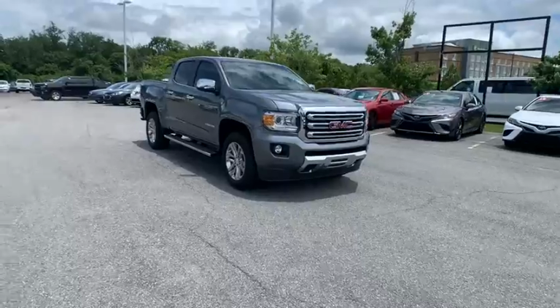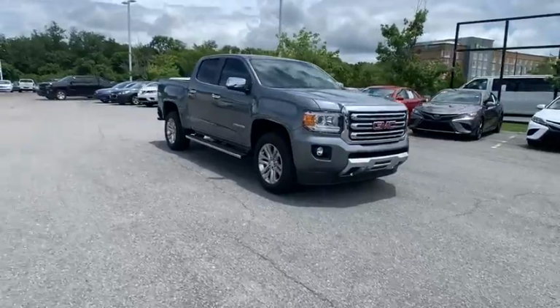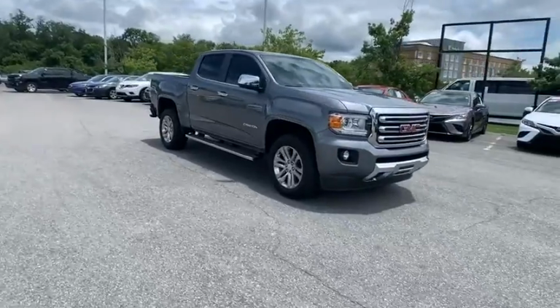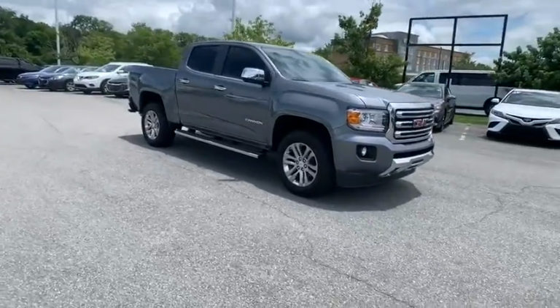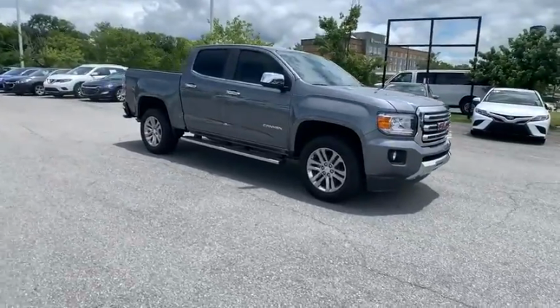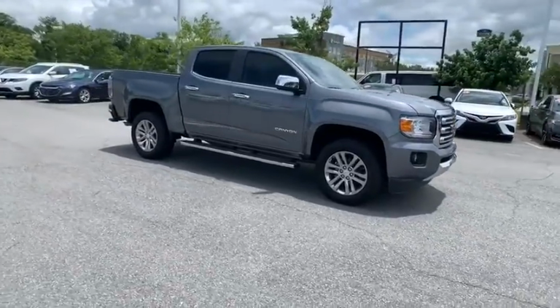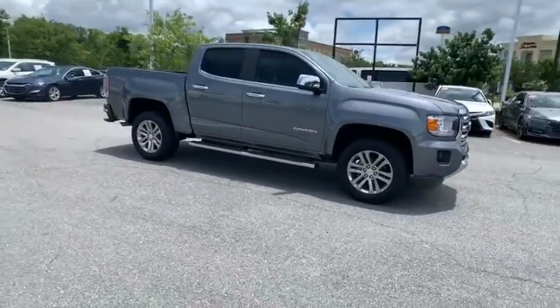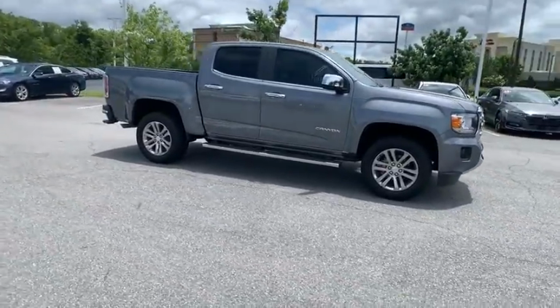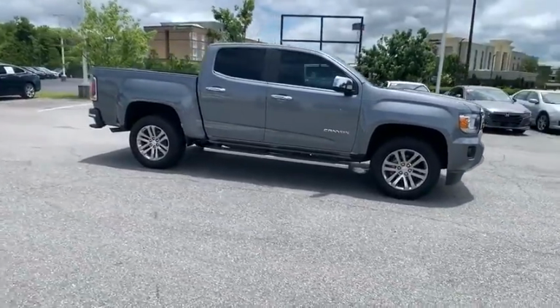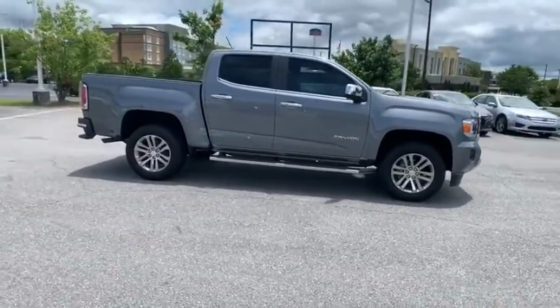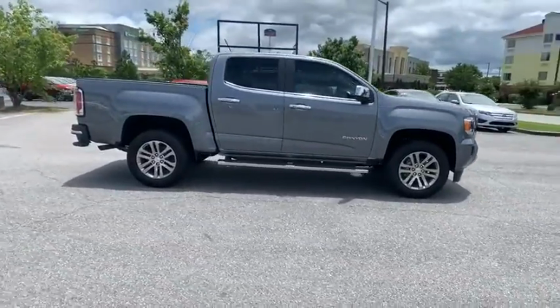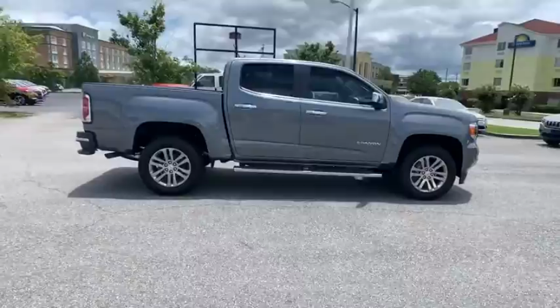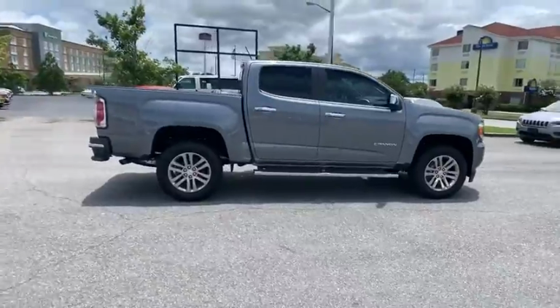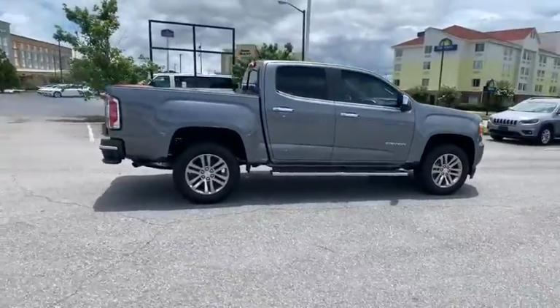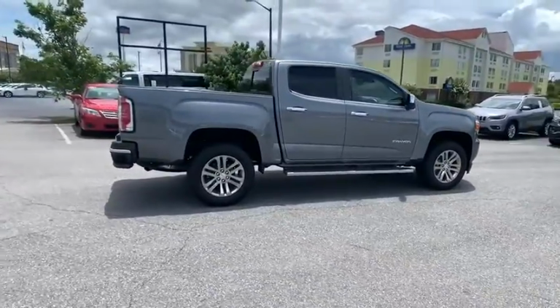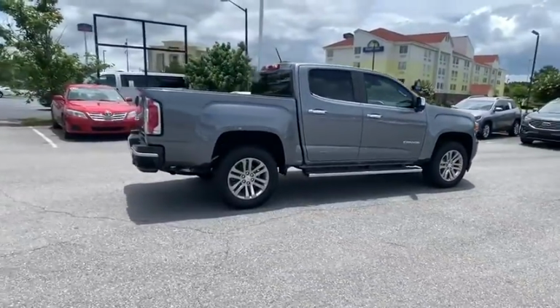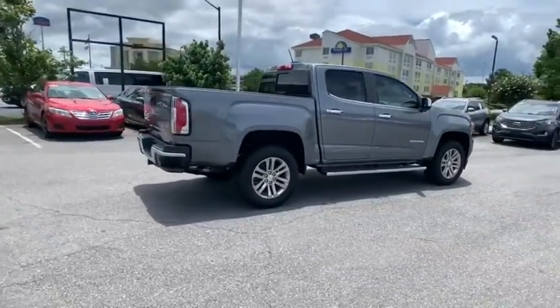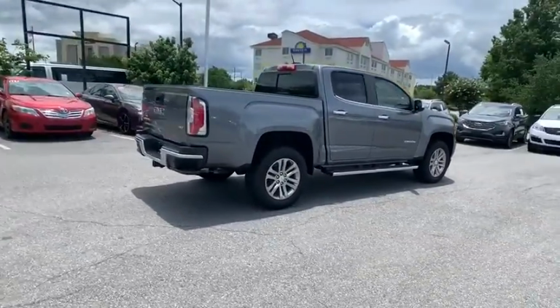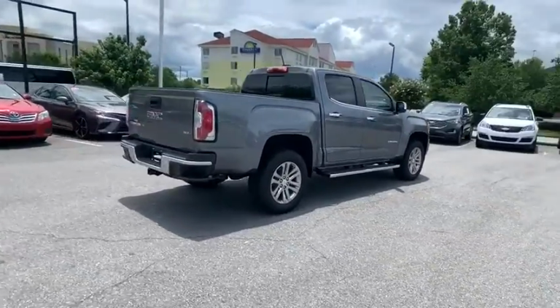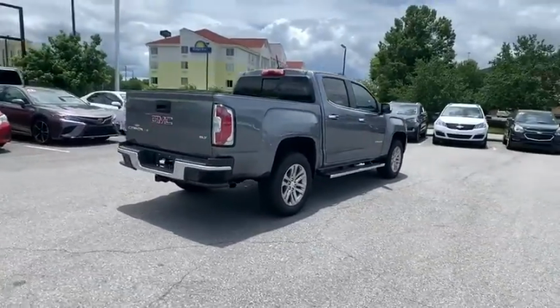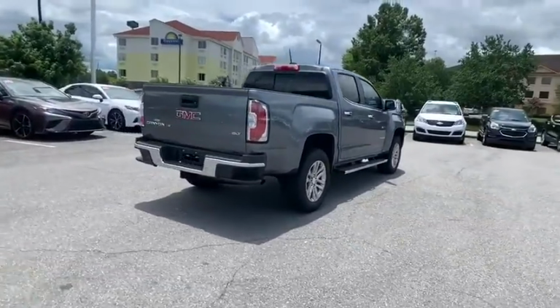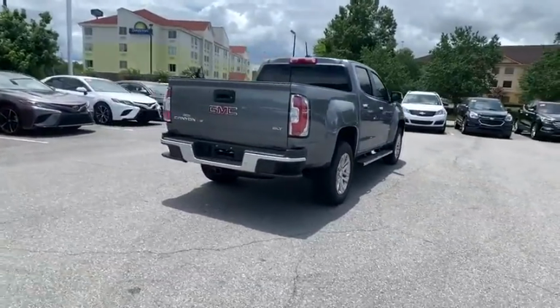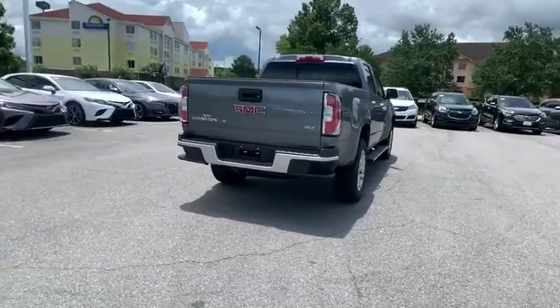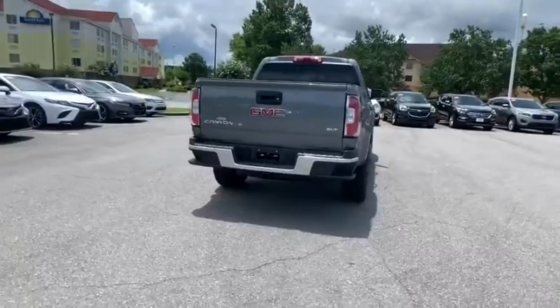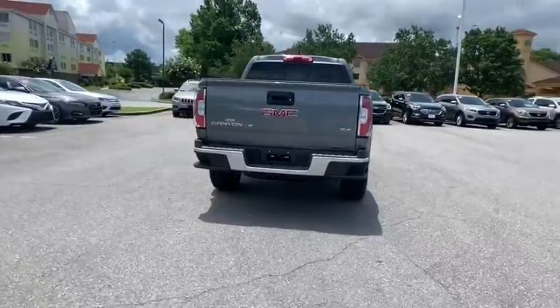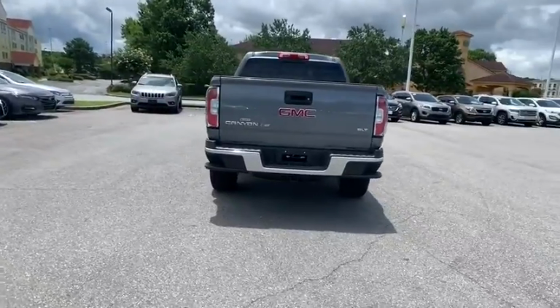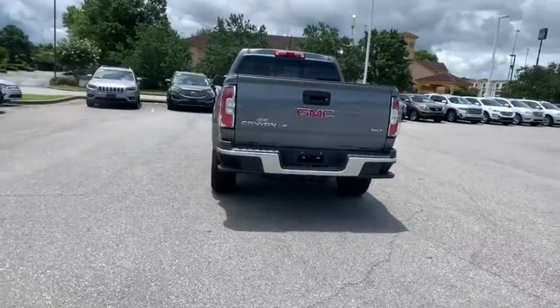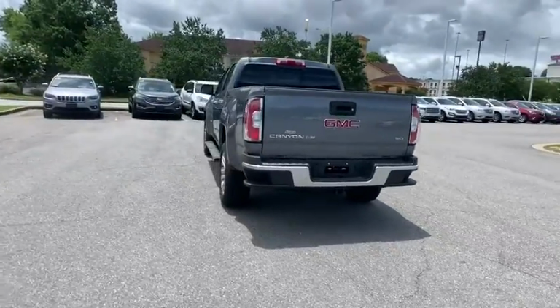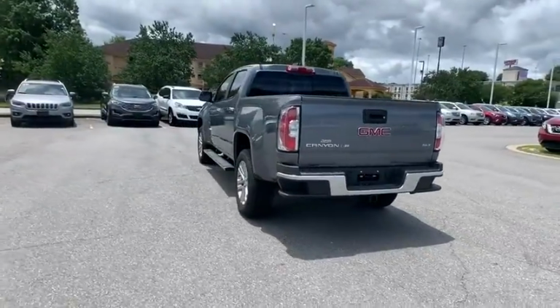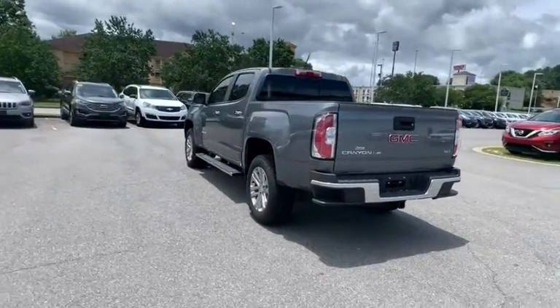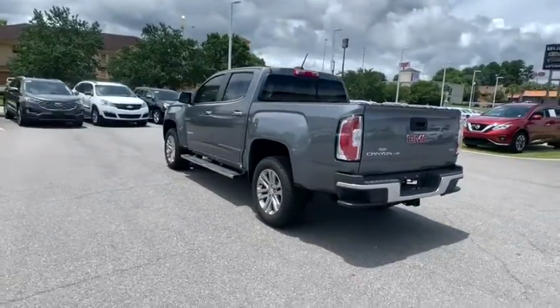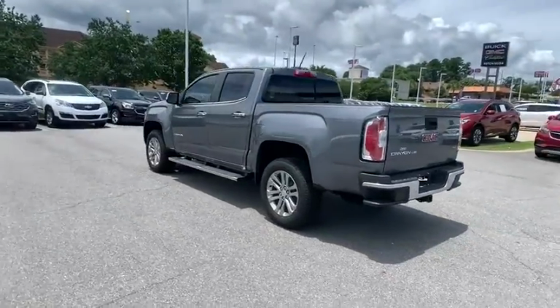Looking for the right vehicle? Check out the 2020 GMC Canyon. With one of the most powerful standard four-cylinder engines in the class, the Canyon lets you enjoy 18-city, 25-highway EPA-estimated MPG.